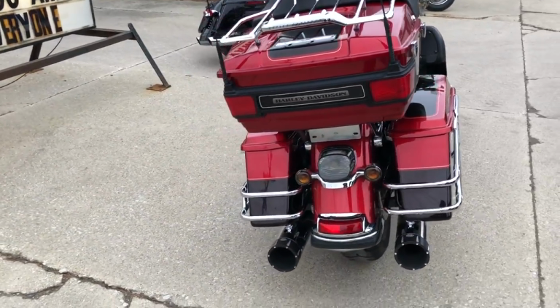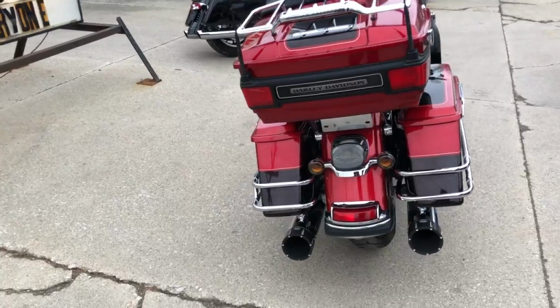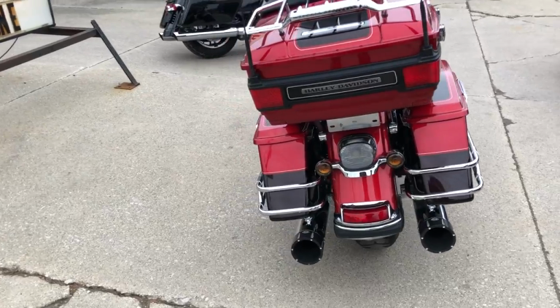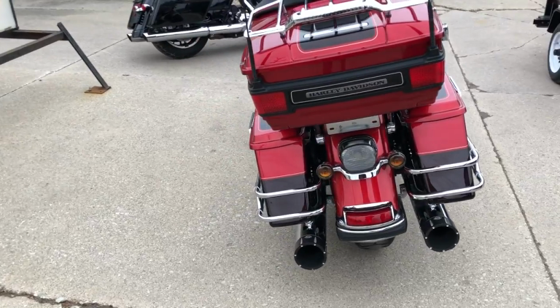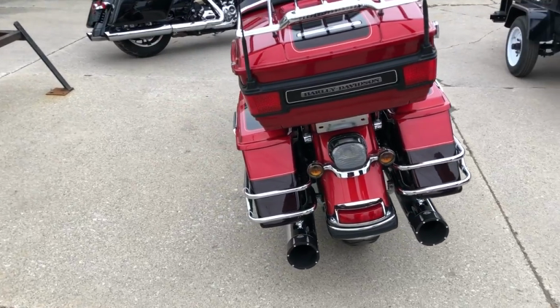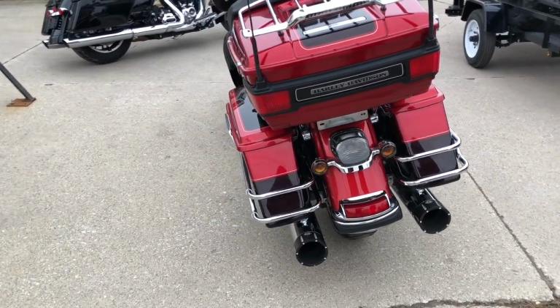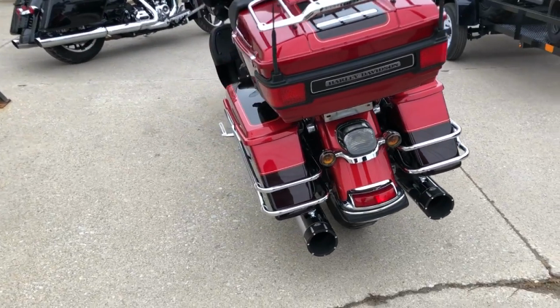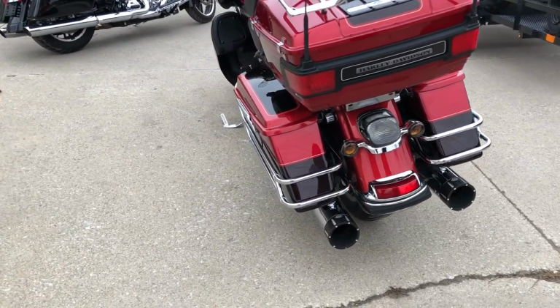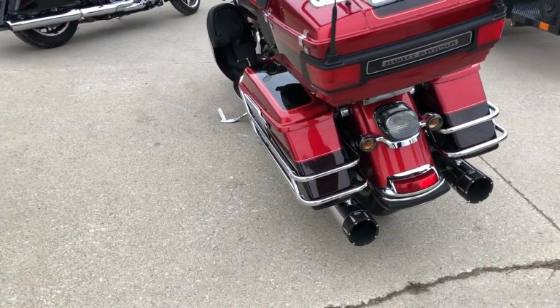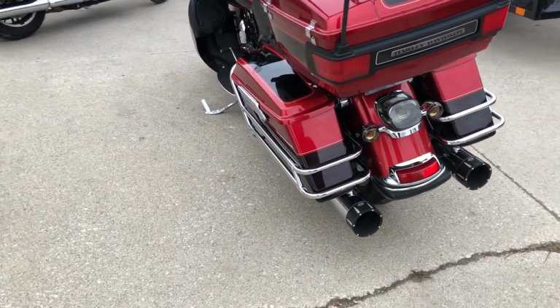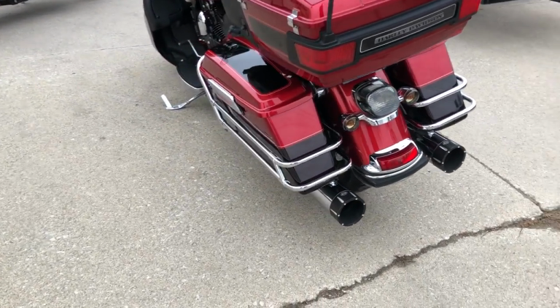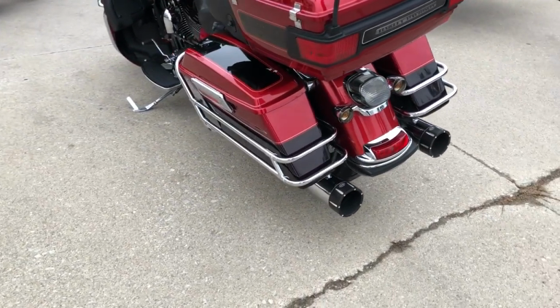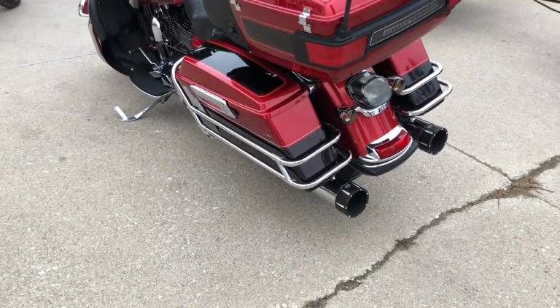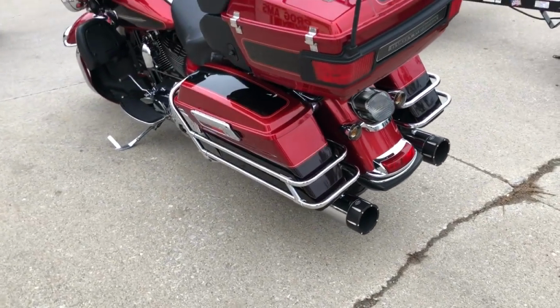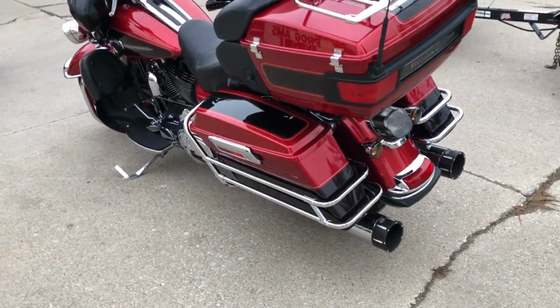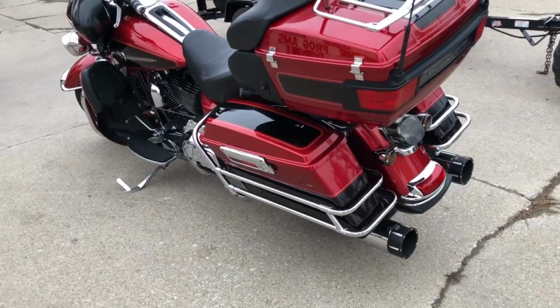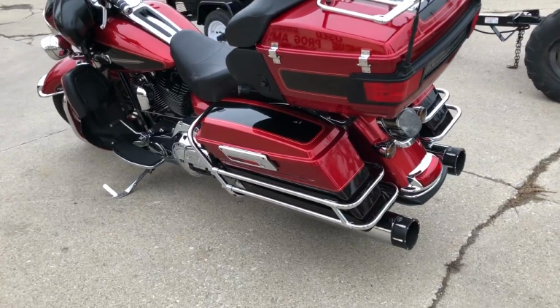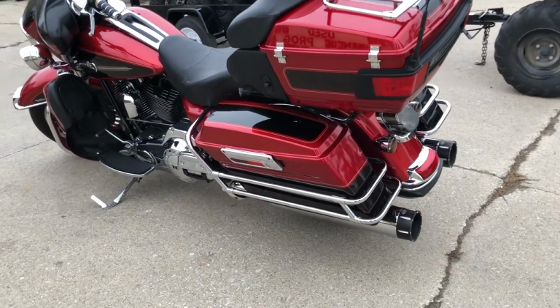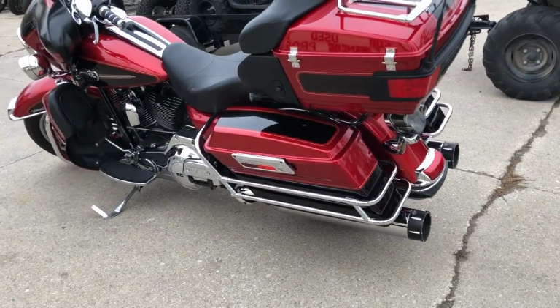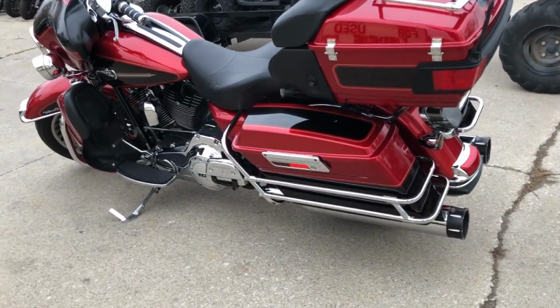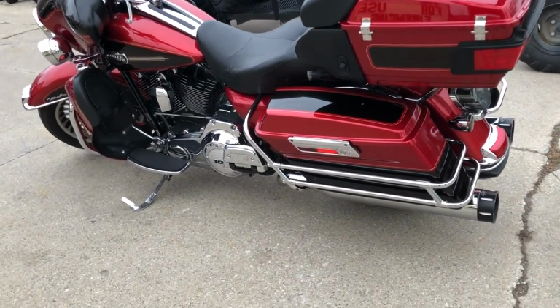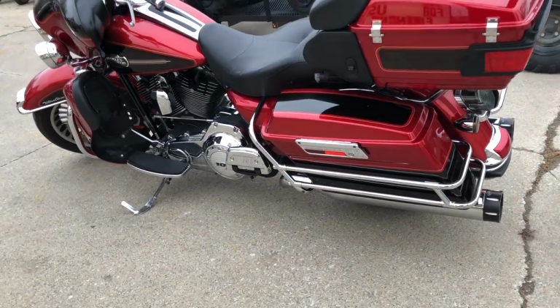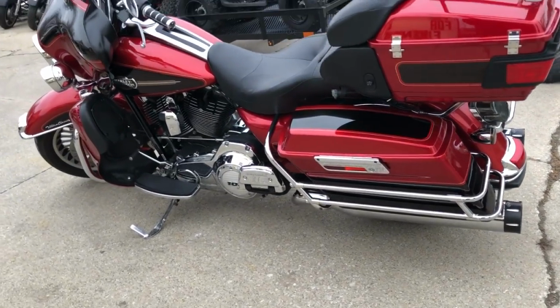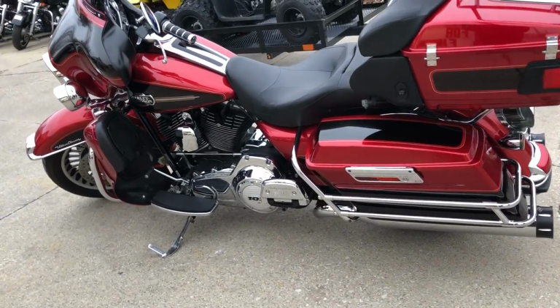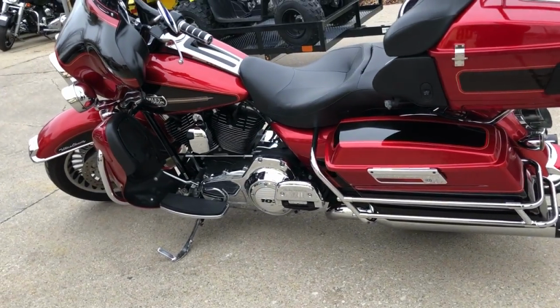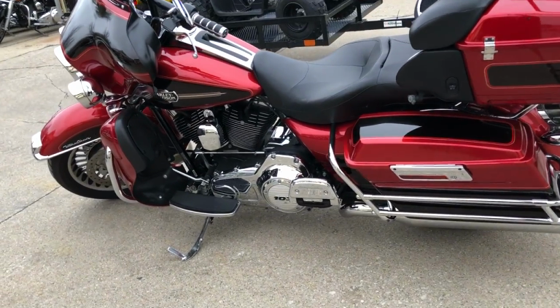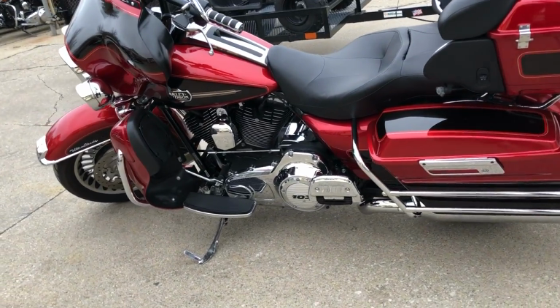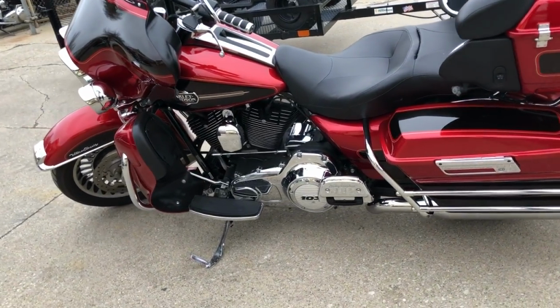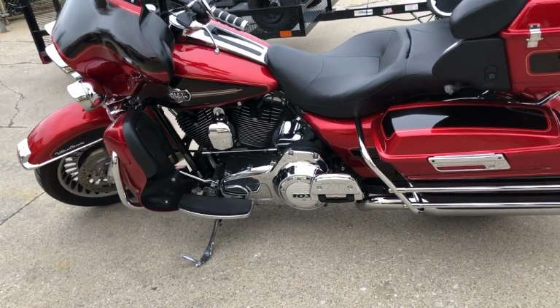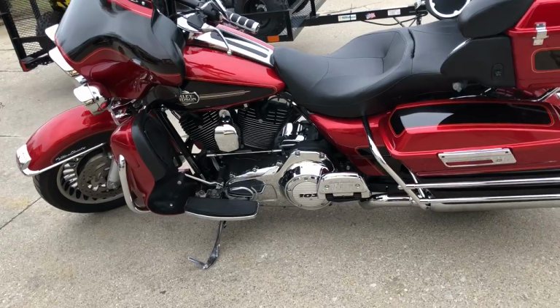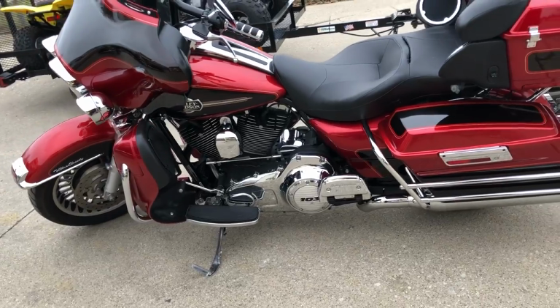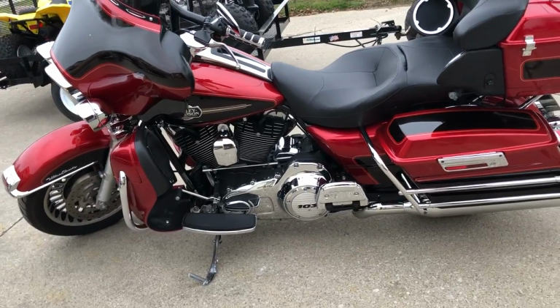It runs strong, needs nothing, everything works, and the S&S exhaust sounds great. It was just serviced at the dealership, inspected, all fluids changed, and warranty available. Buy with confidence, guys — this is the one.